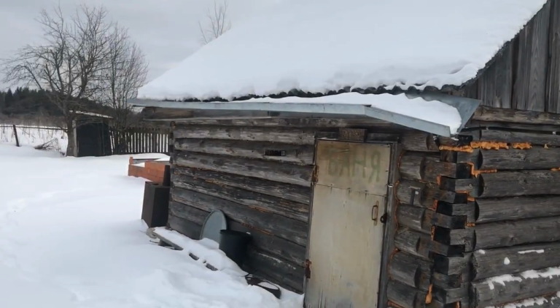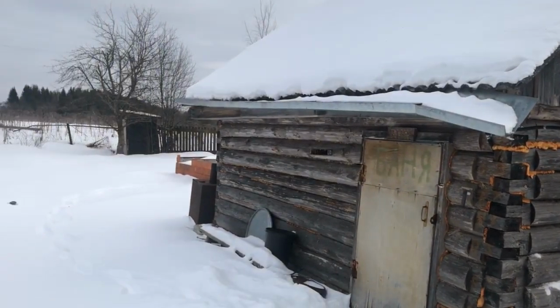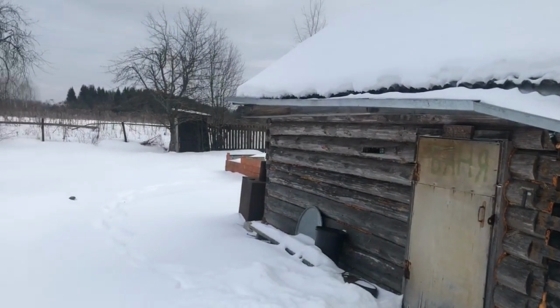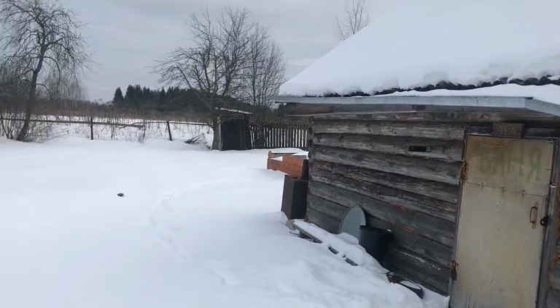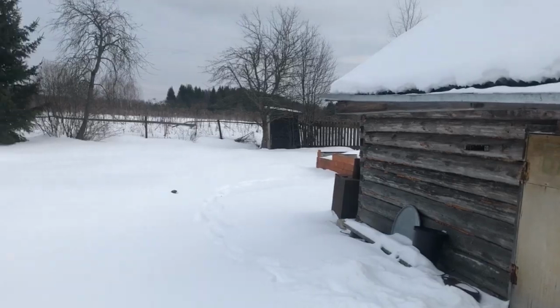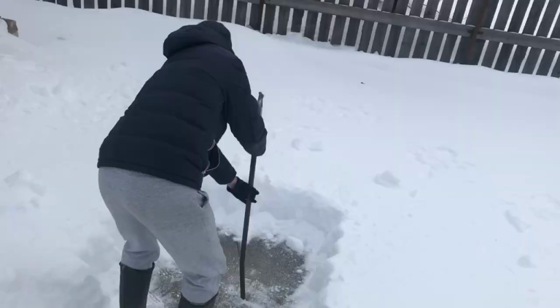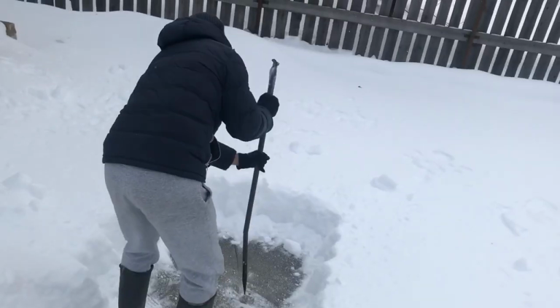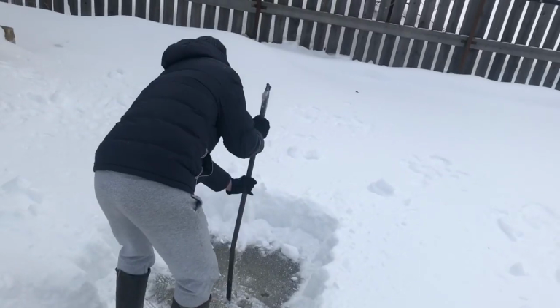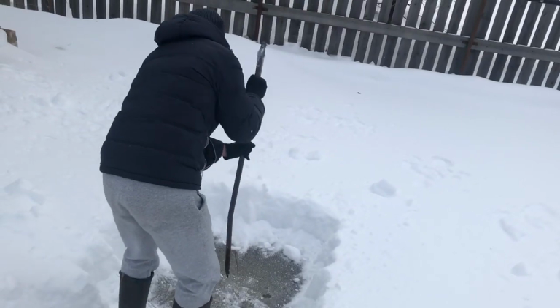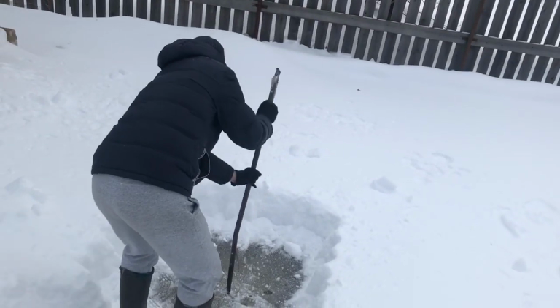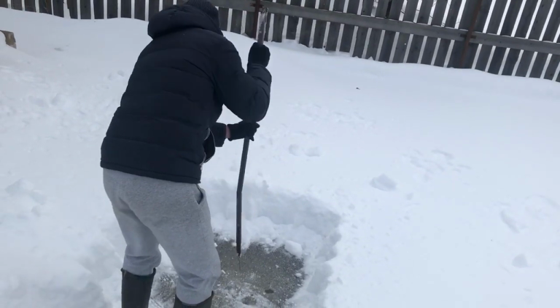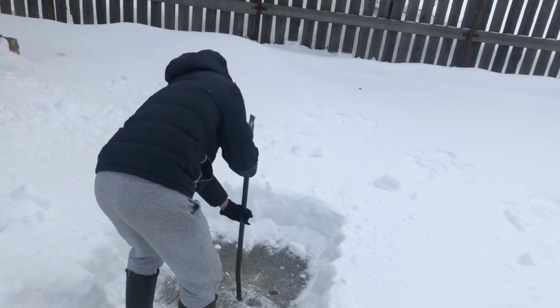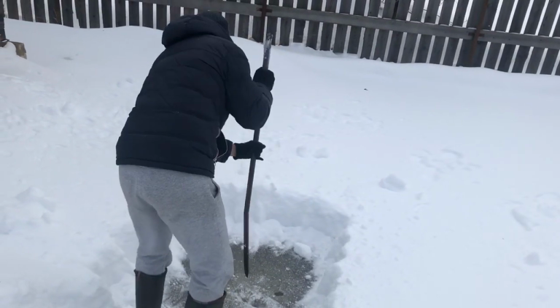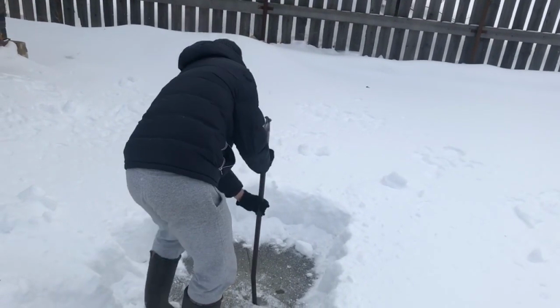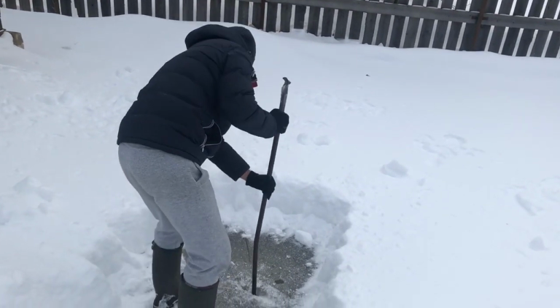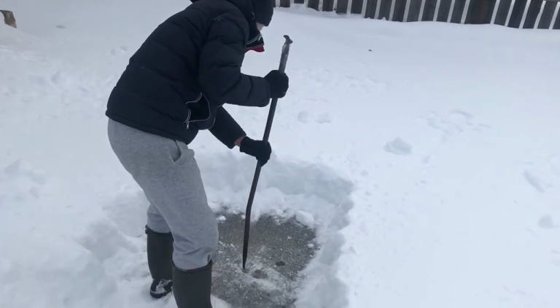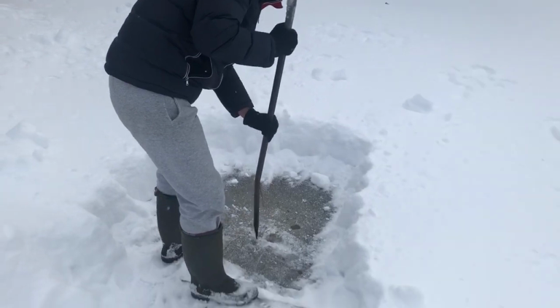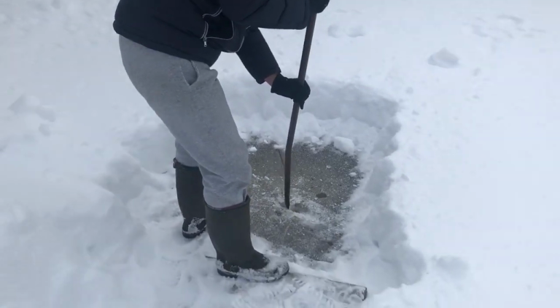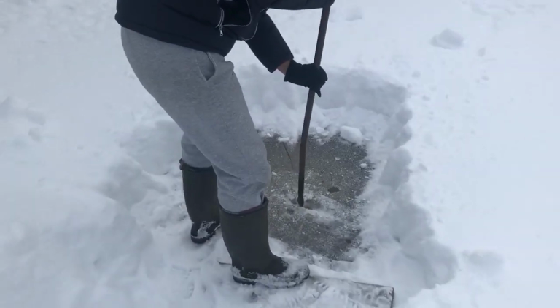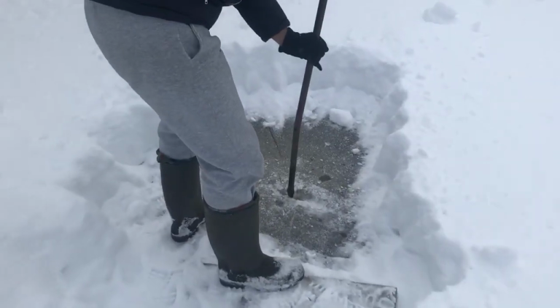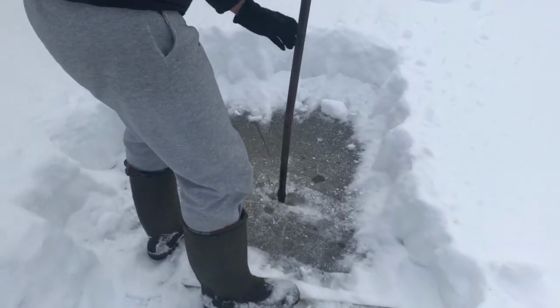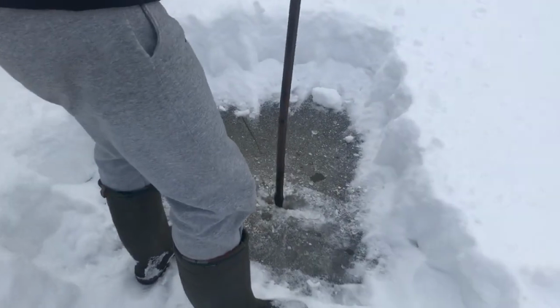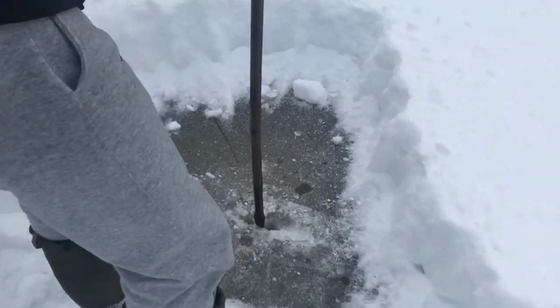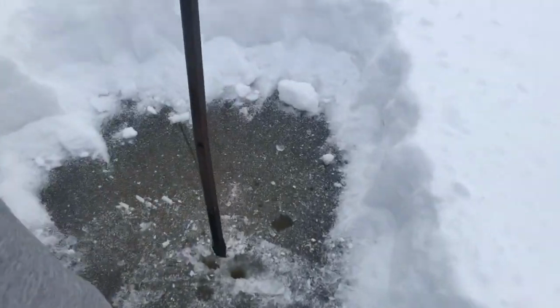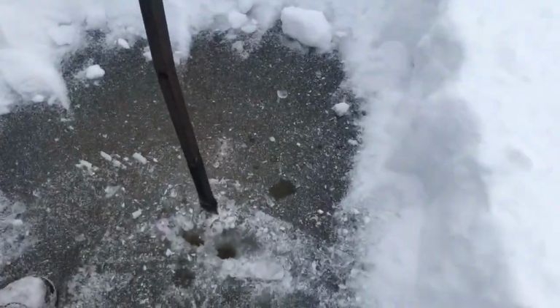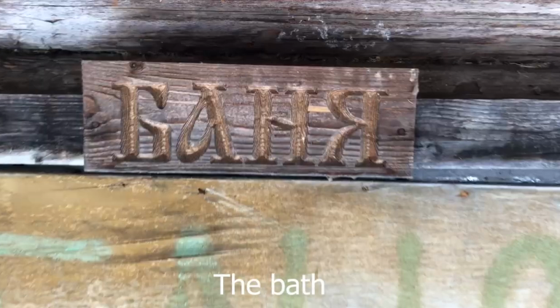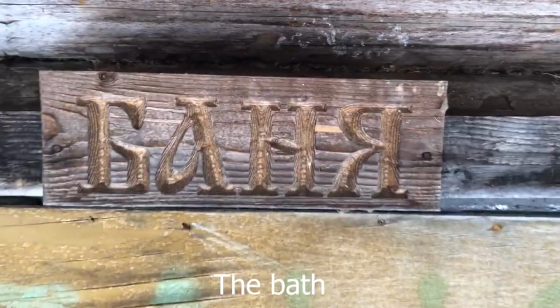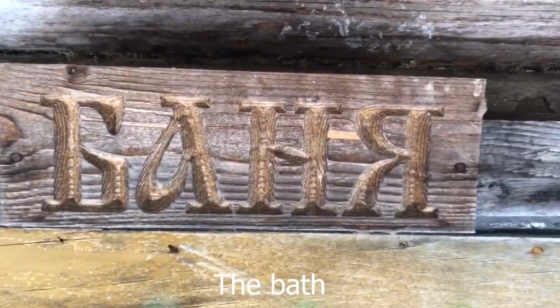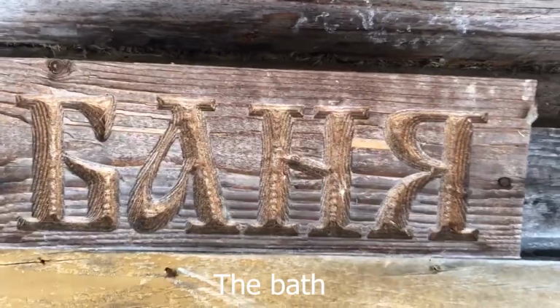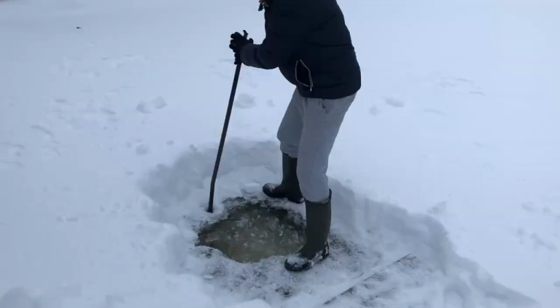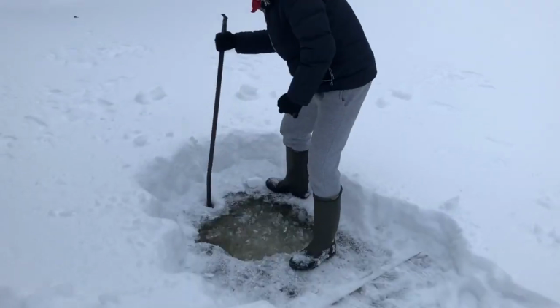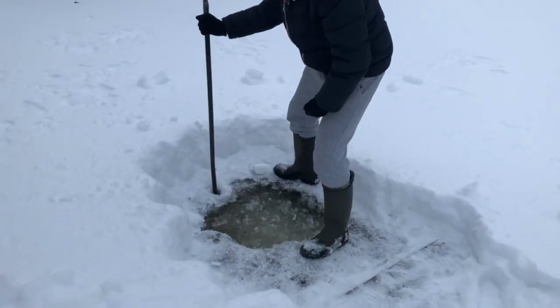Oh yeah. Look, it's in the form of a beard. Yes, of course.